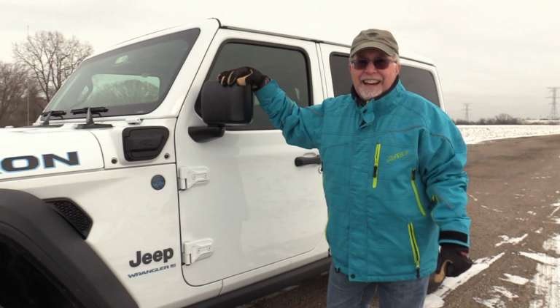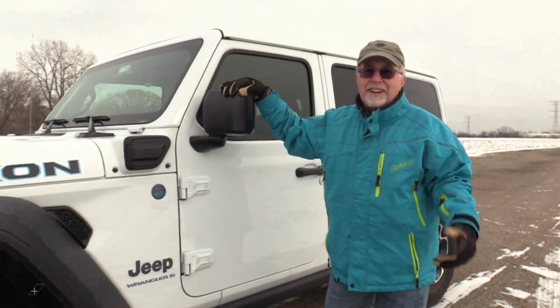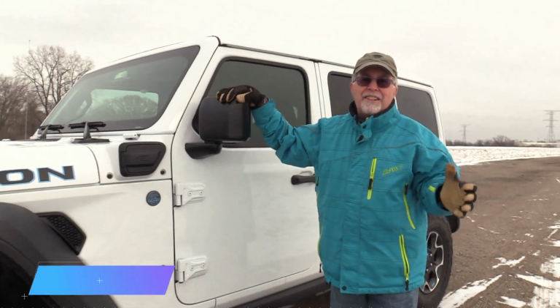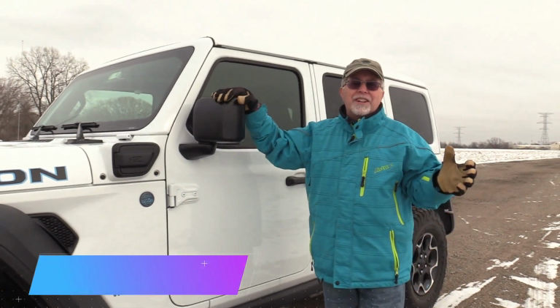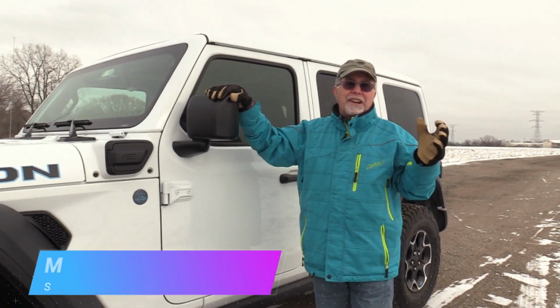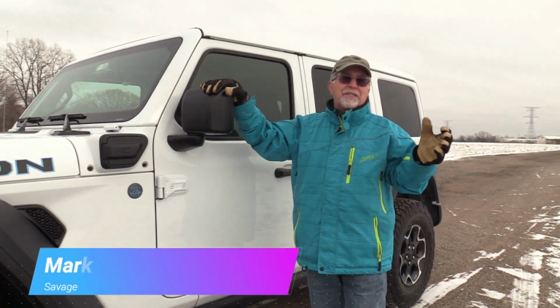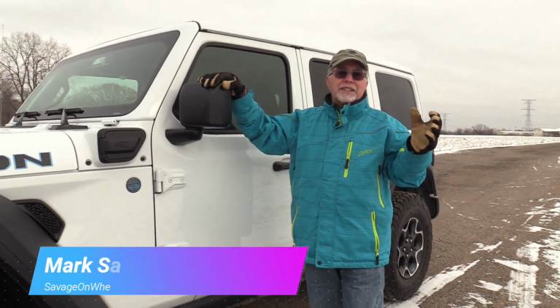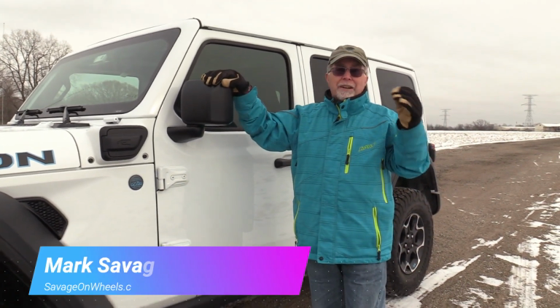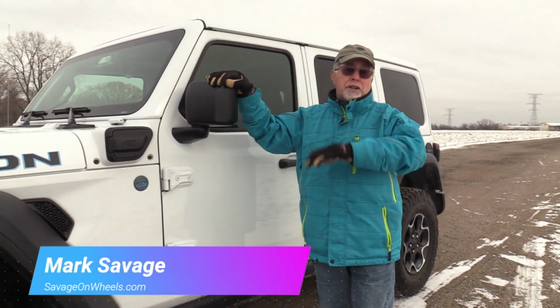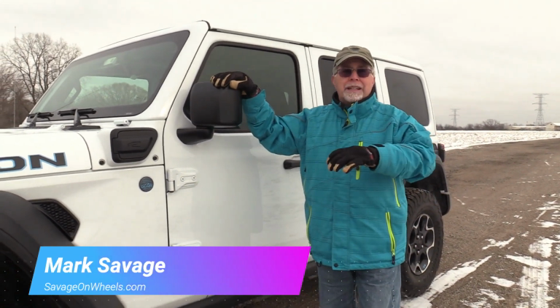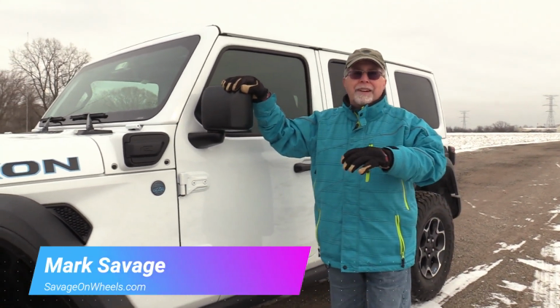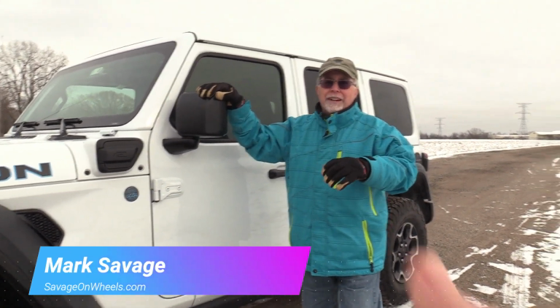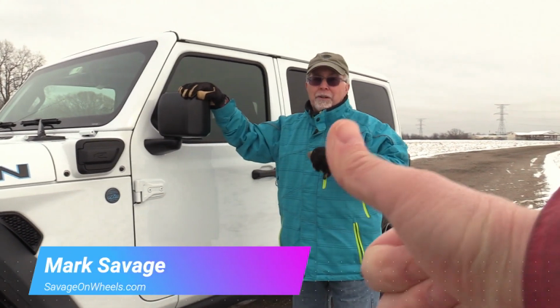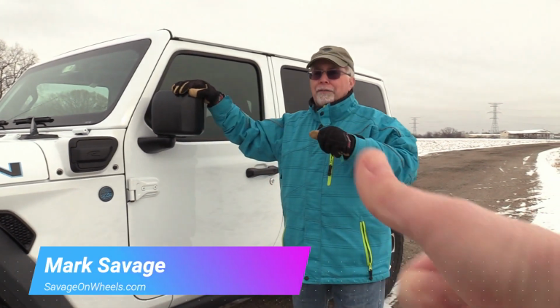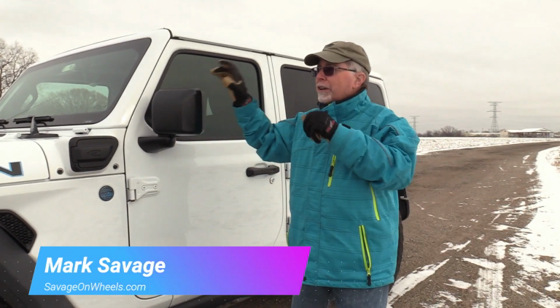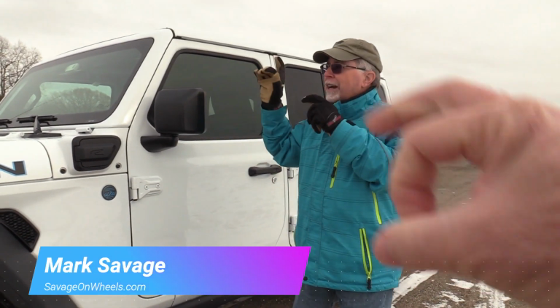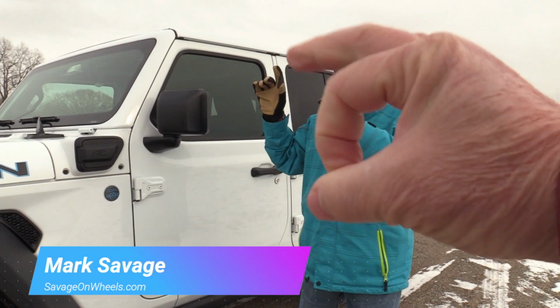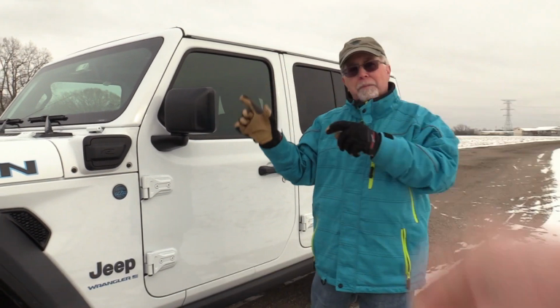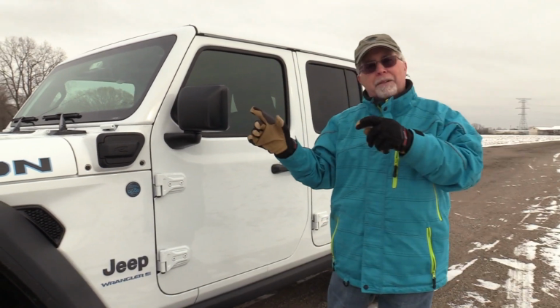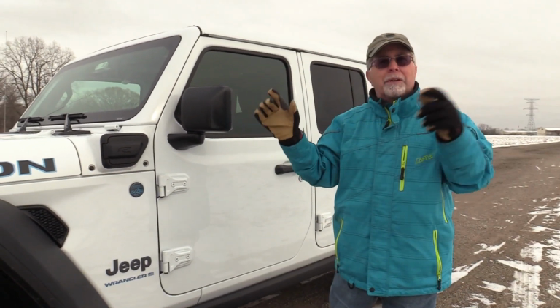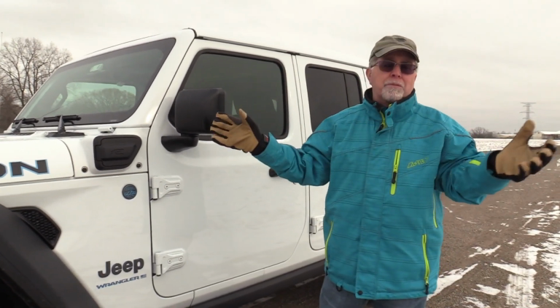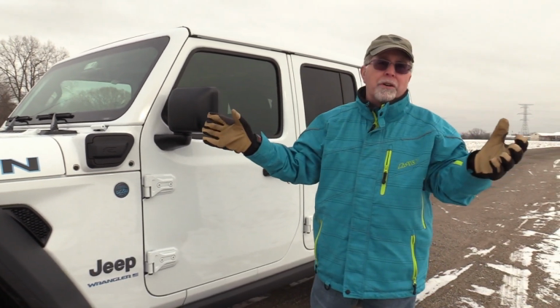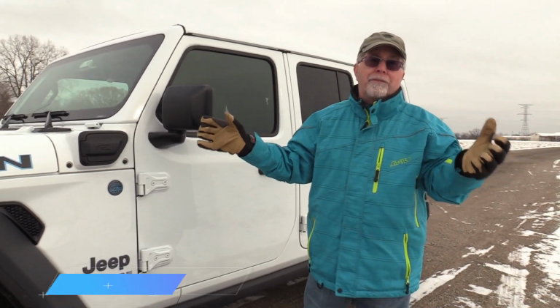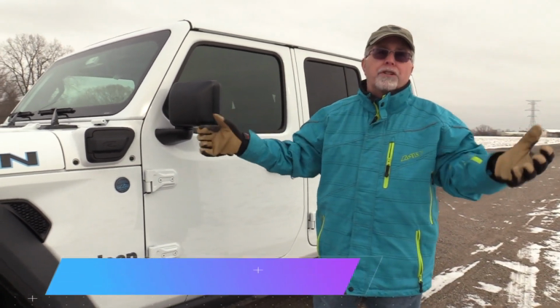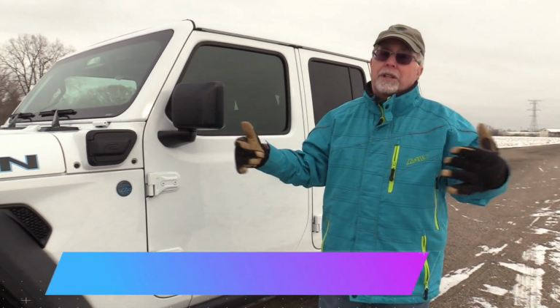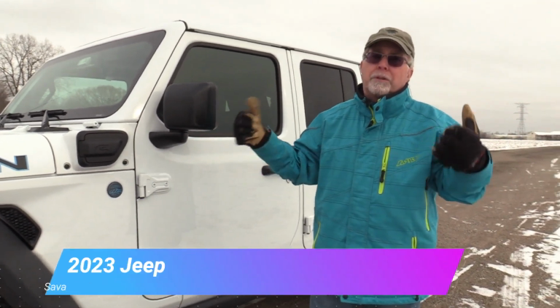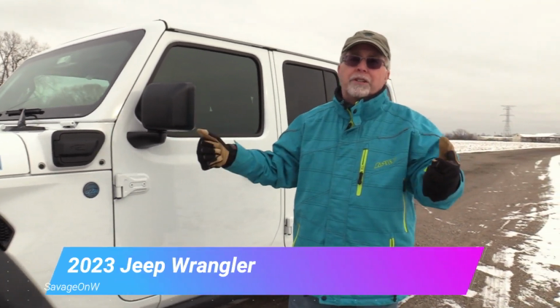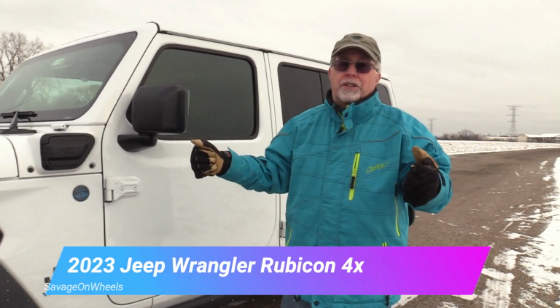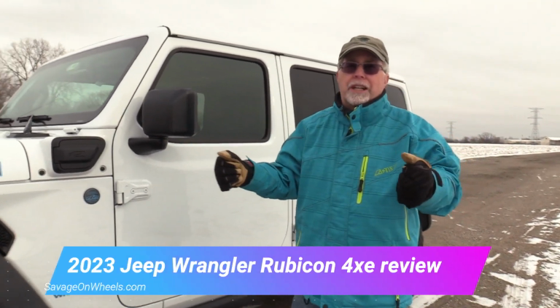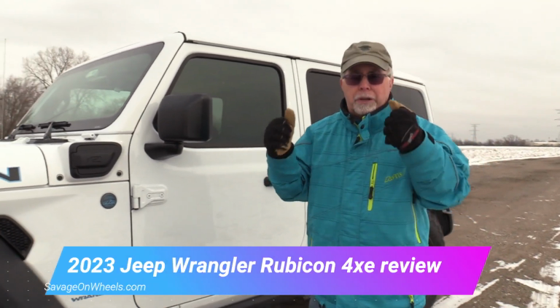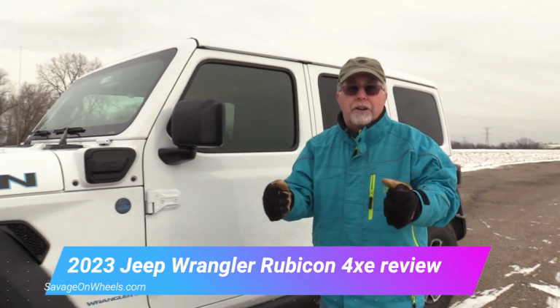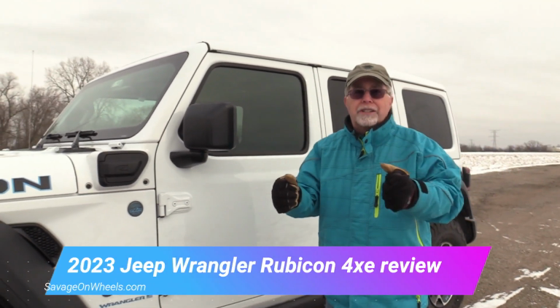Hi, Mark Savage here with Savage on Wheels. We're Jeepin' today, baby. We're going off-roading a little bit anyway. We're going to get some snow here in frigid Wisconsin. We're in single digits today, so we're going to hurry this.